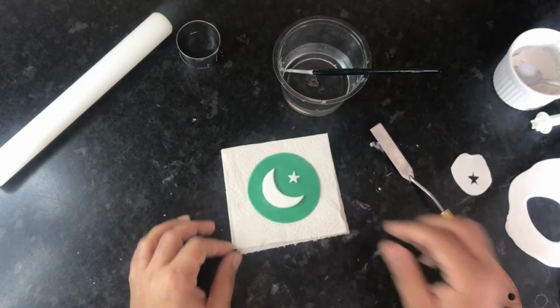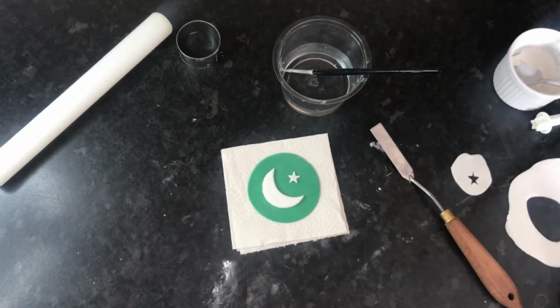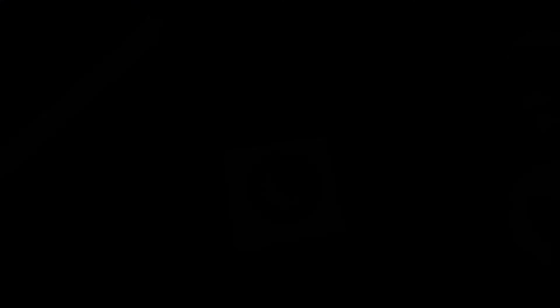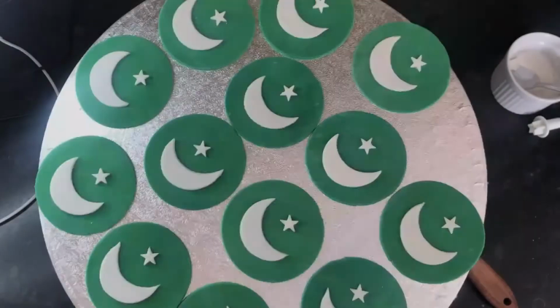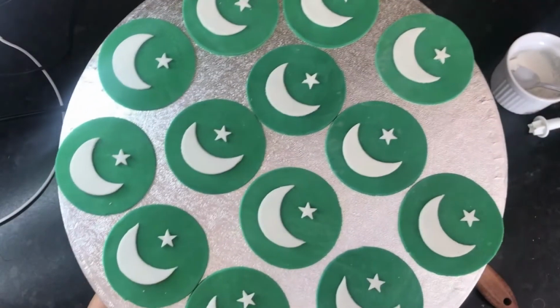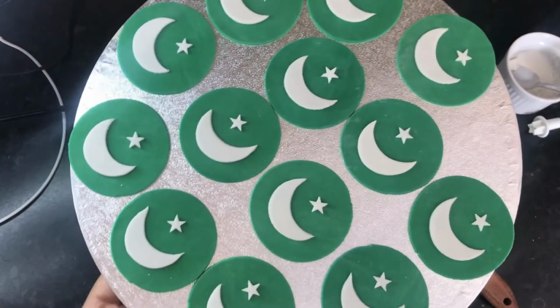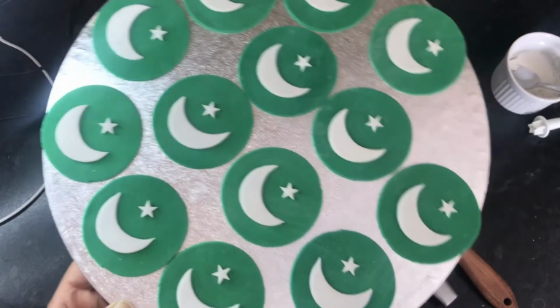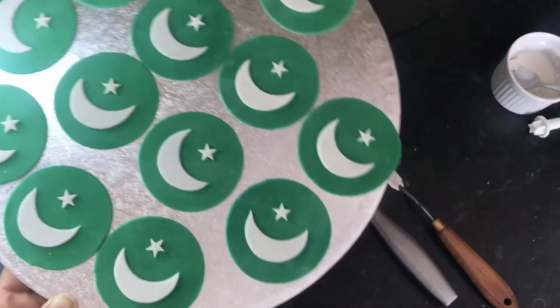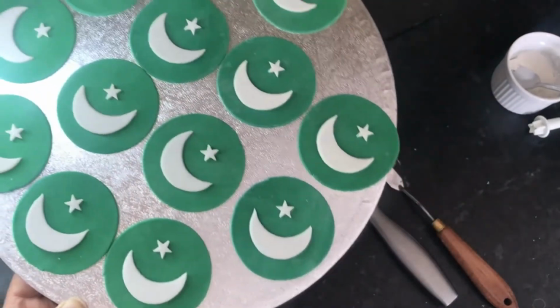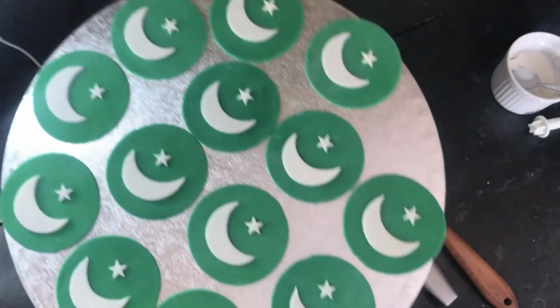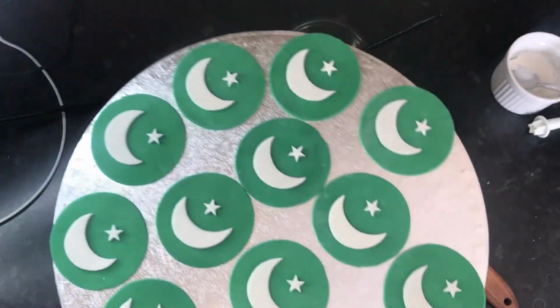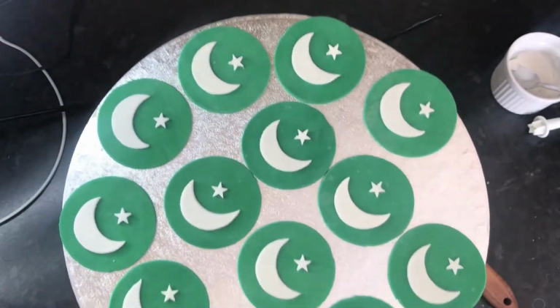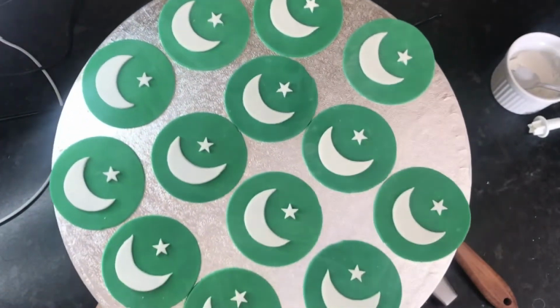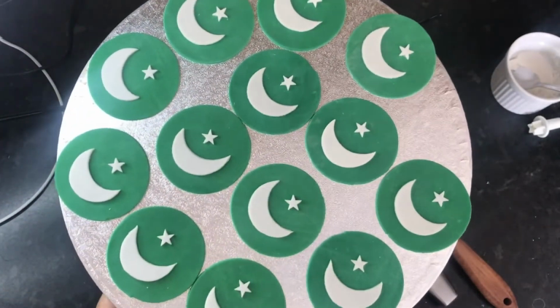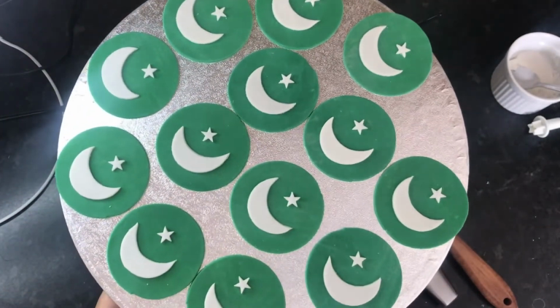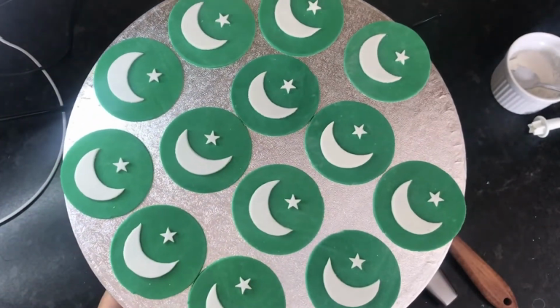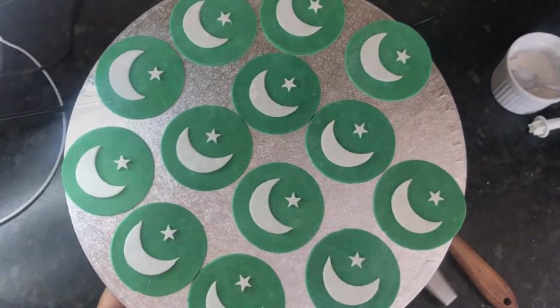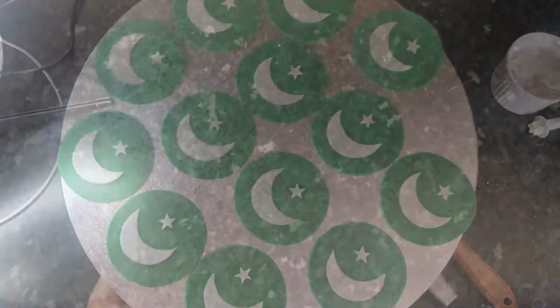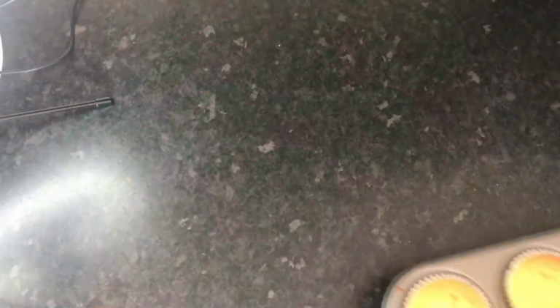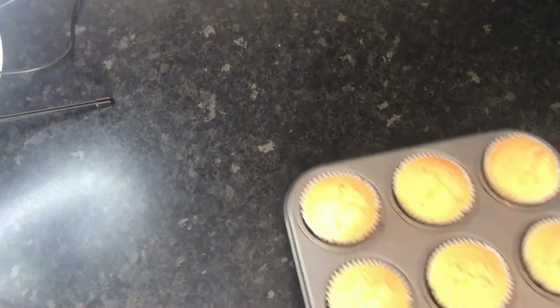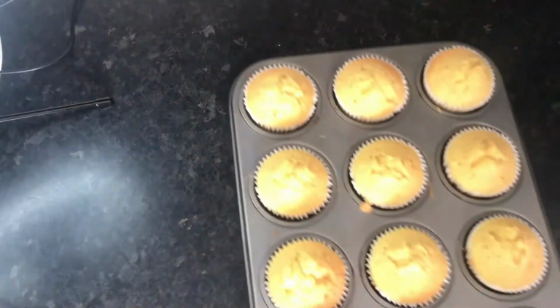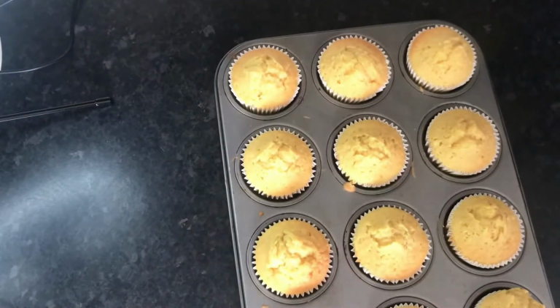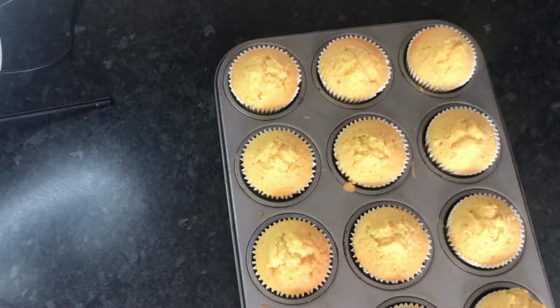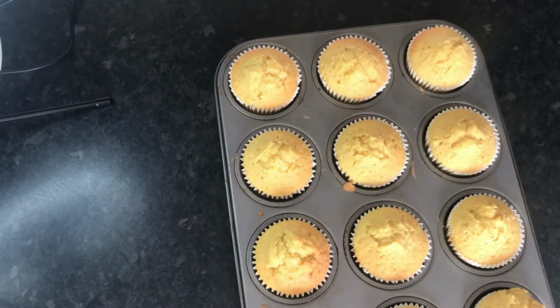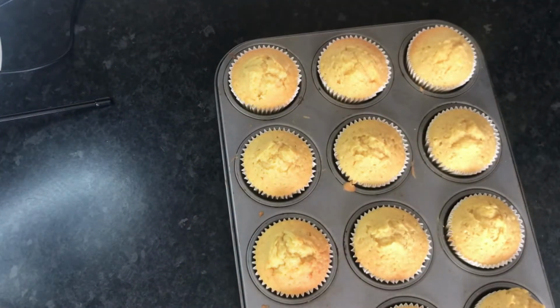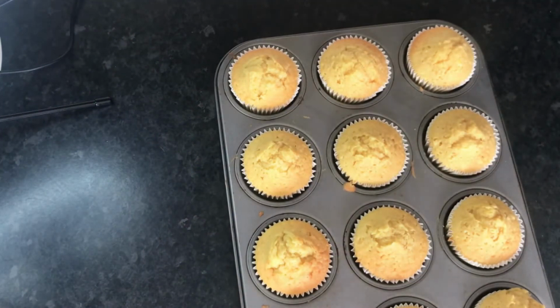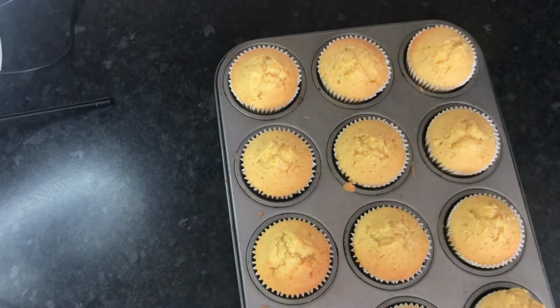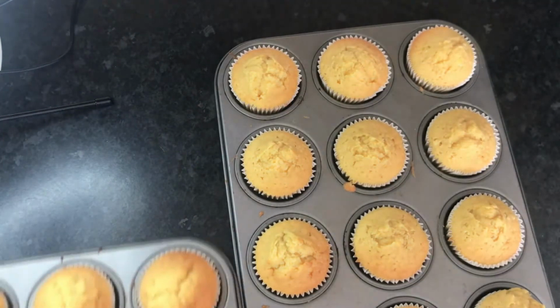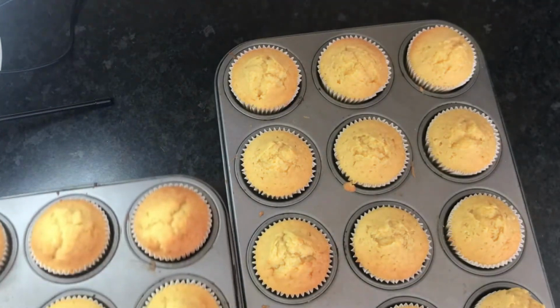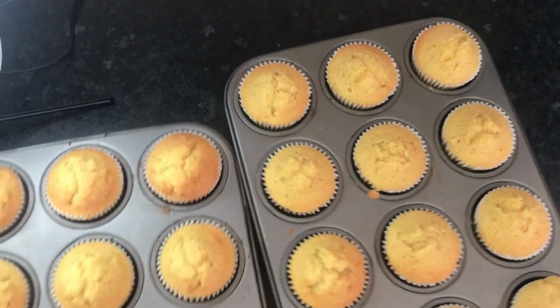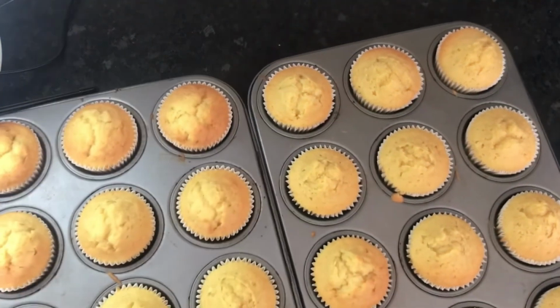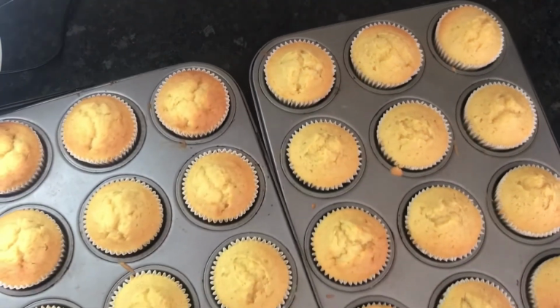Our toppers are now ready to decorate the cupcakes — here they all are, ready to go. I have some baked vanilla cupcakes here; I will be uploading this recipe soon.